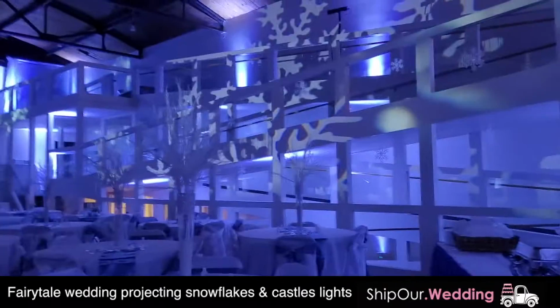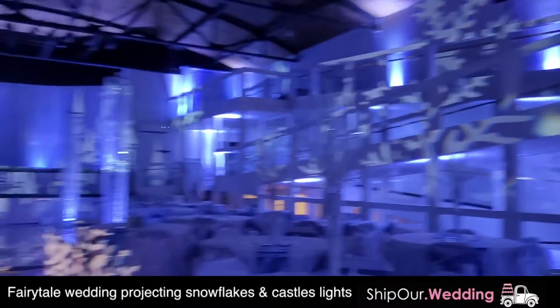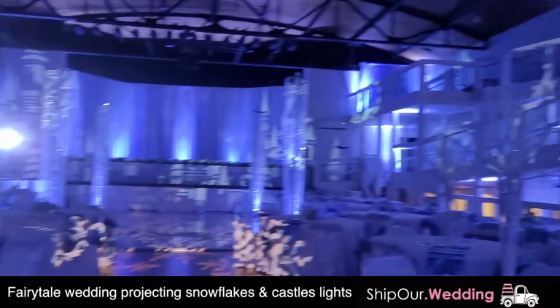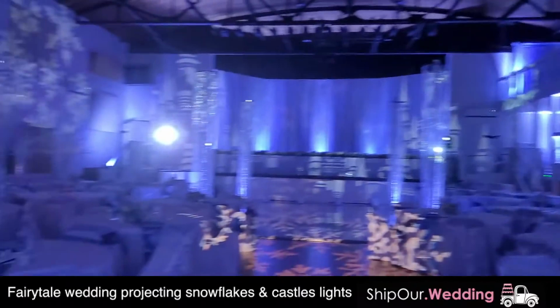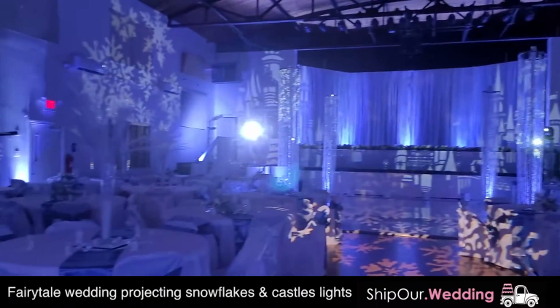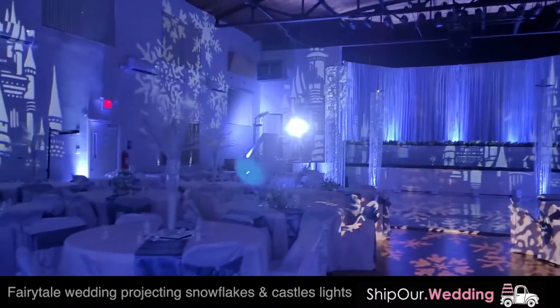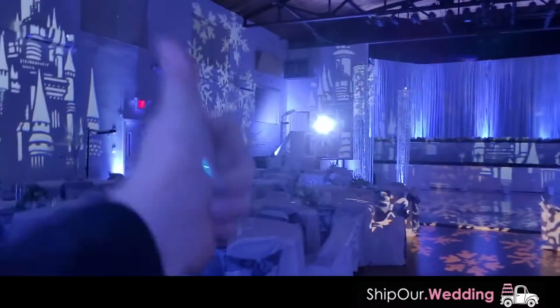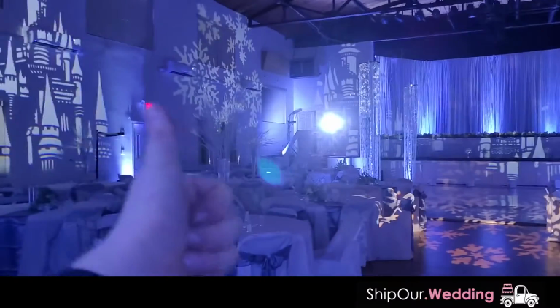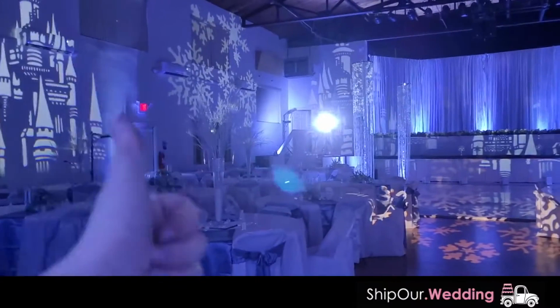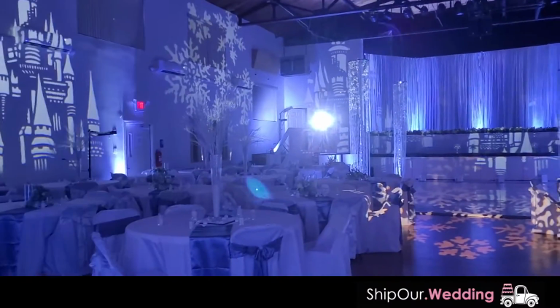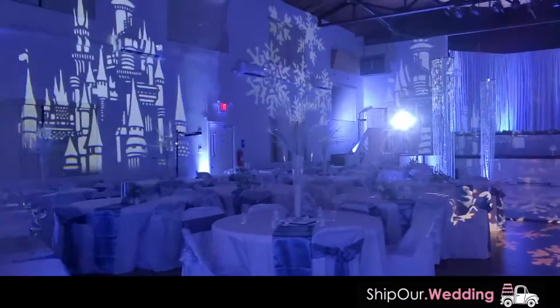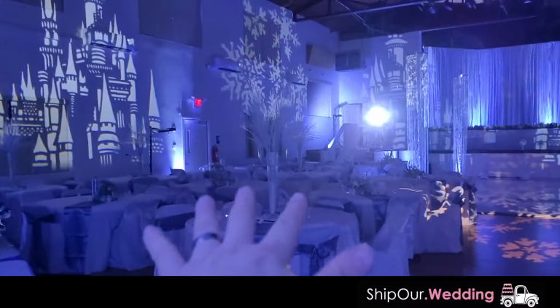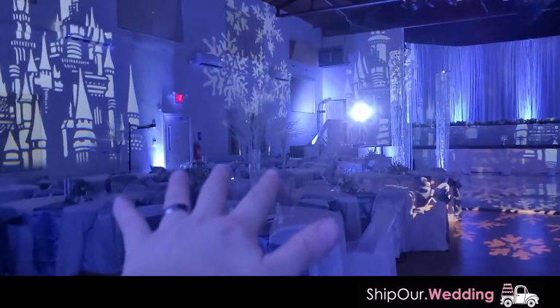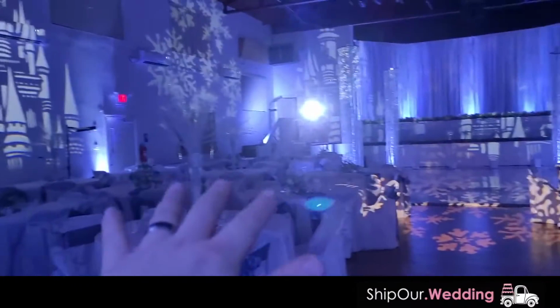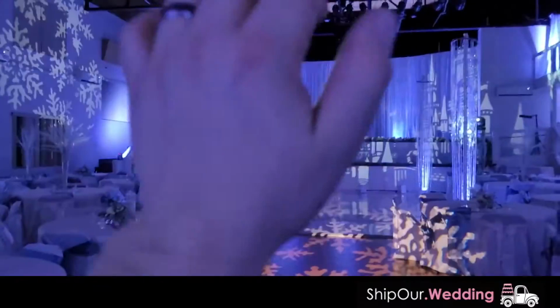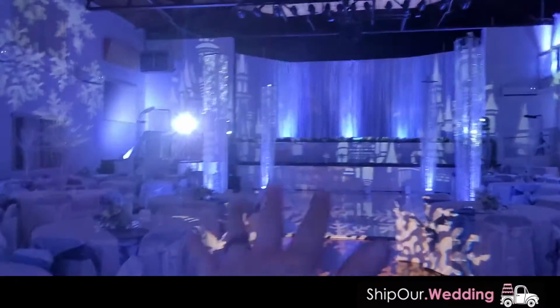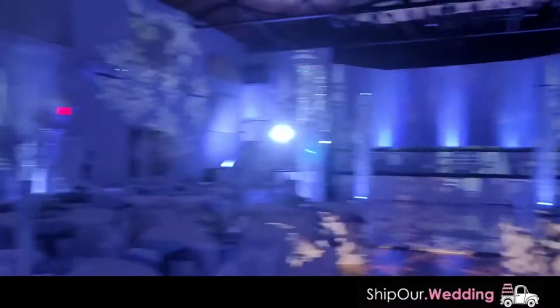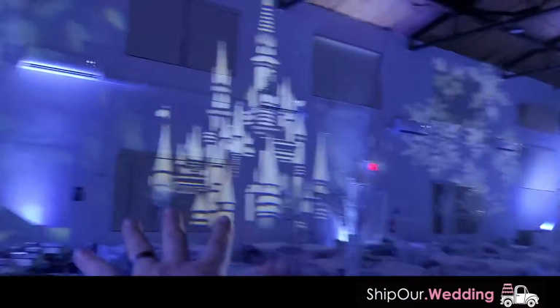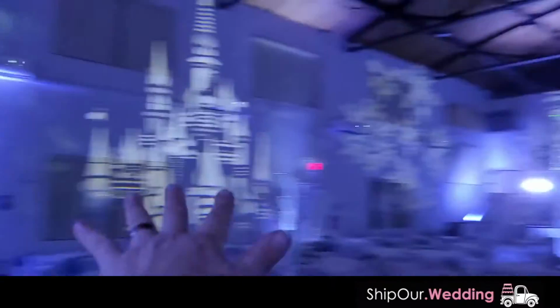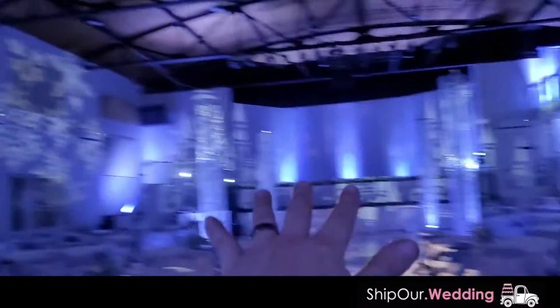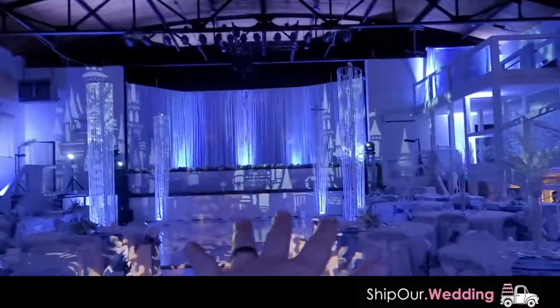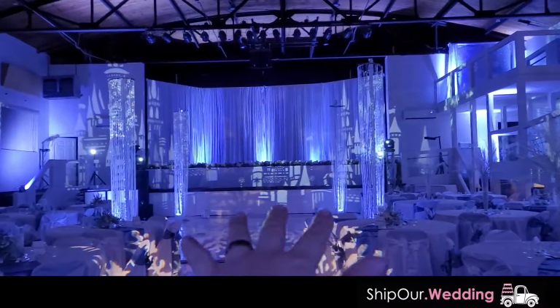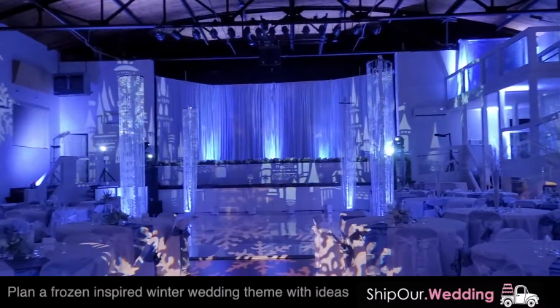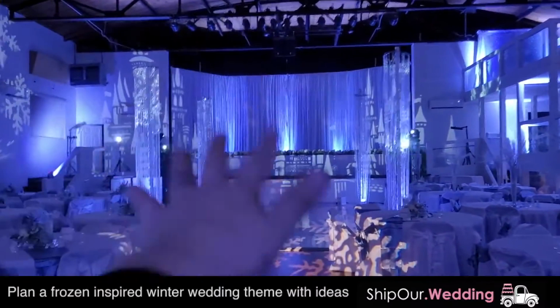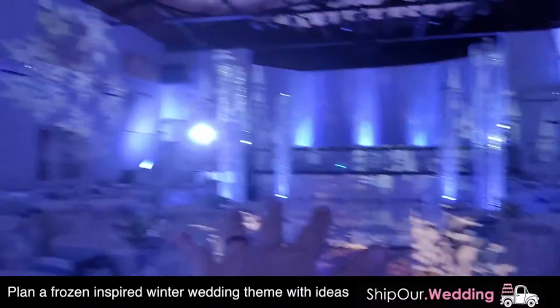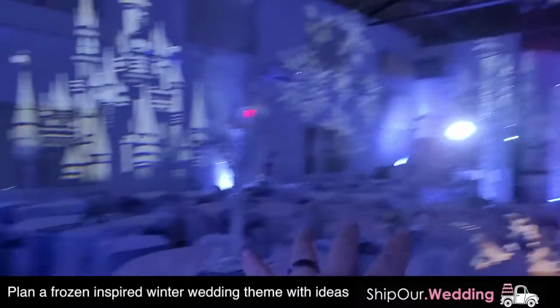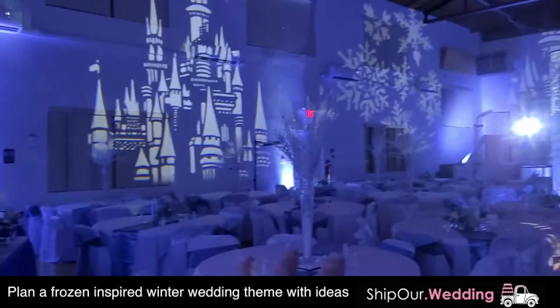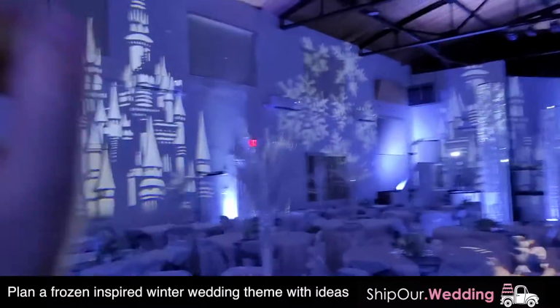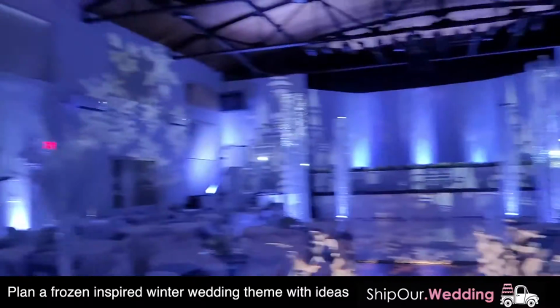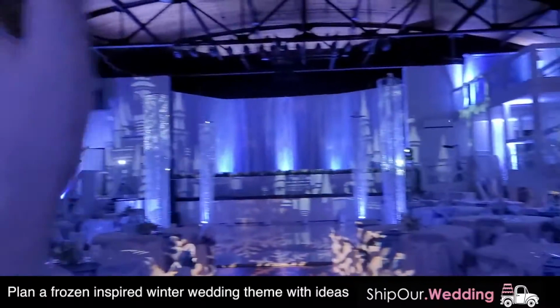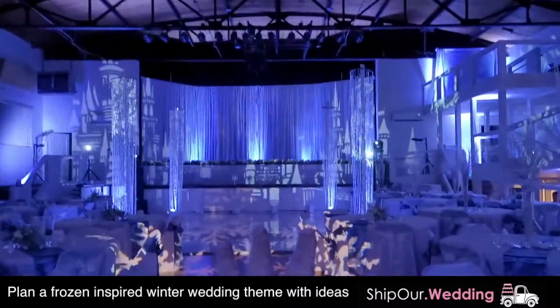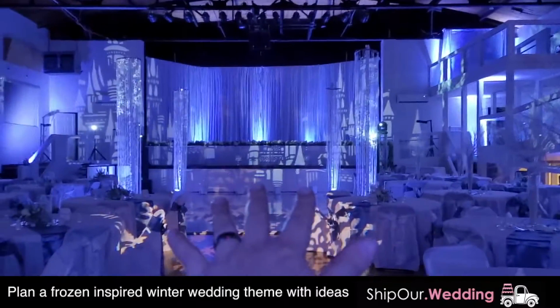If you would love to get this look for your winter wedding, give this video a thumbs up. So what do we have going on in this room? I want you to go ahead and guess what theme it is that we're working with today. That's right — this is a Disney Frozen theme.